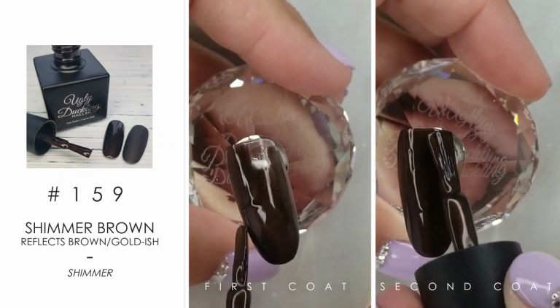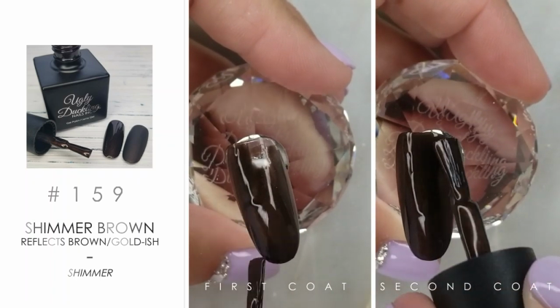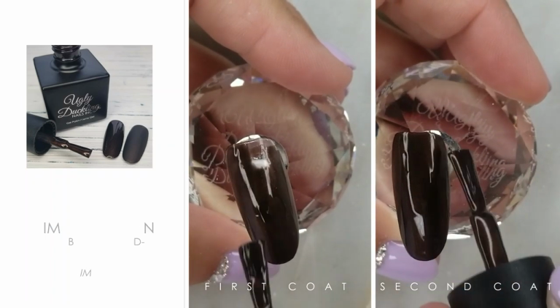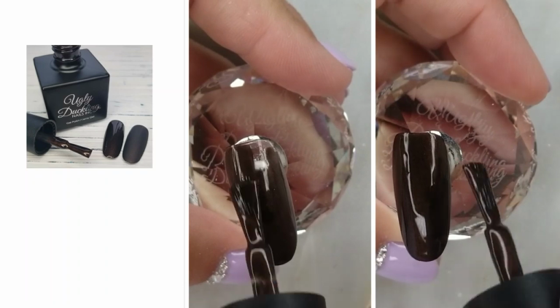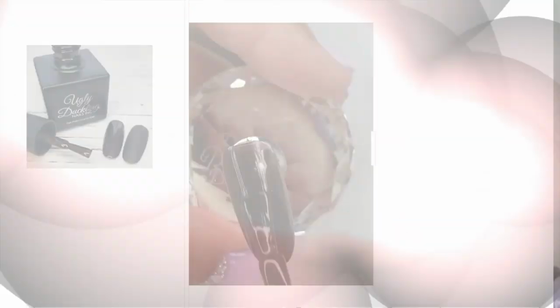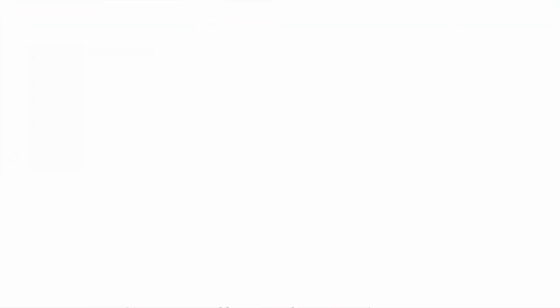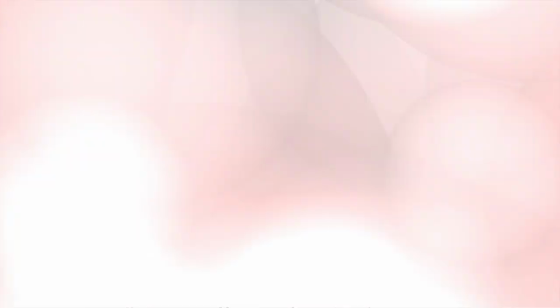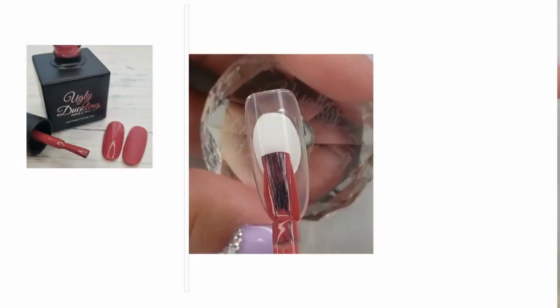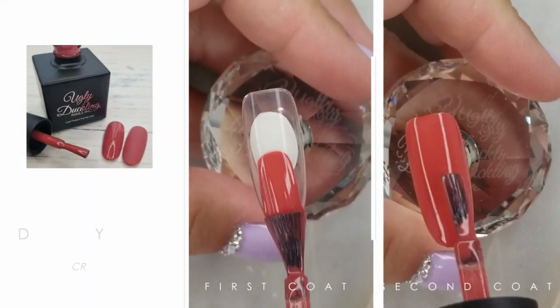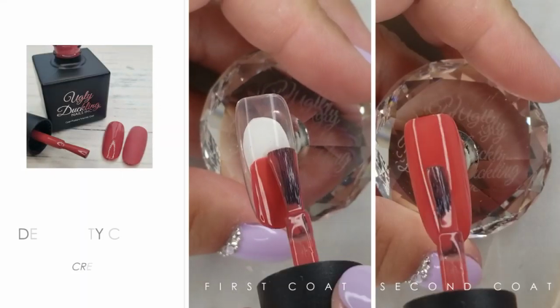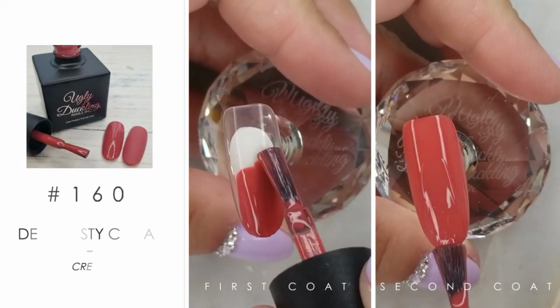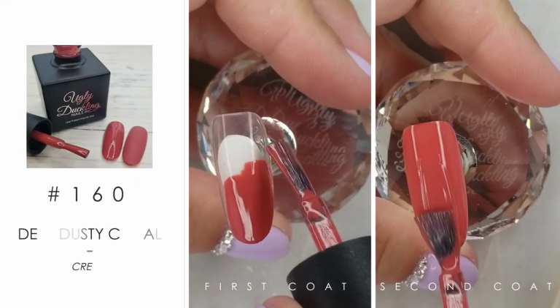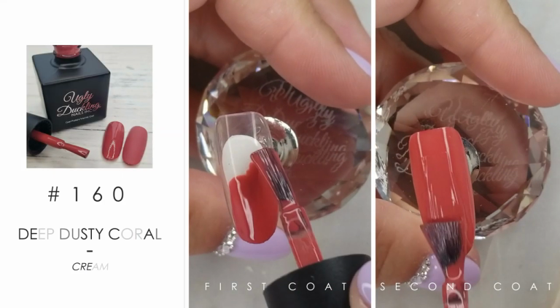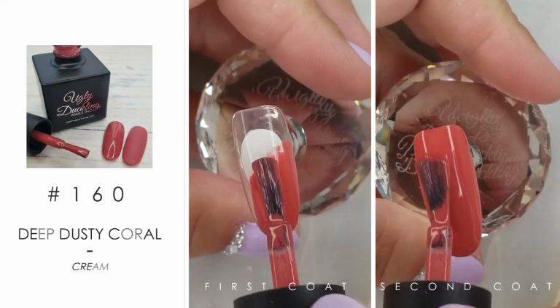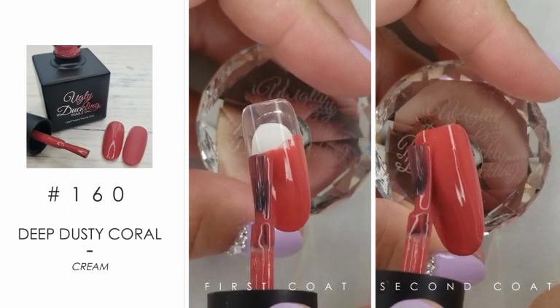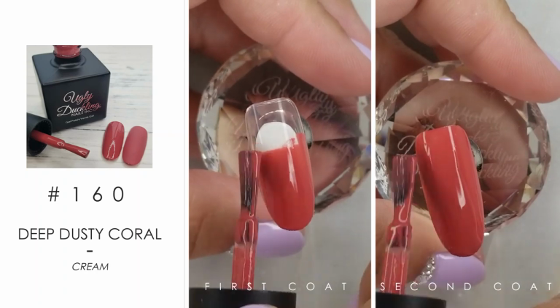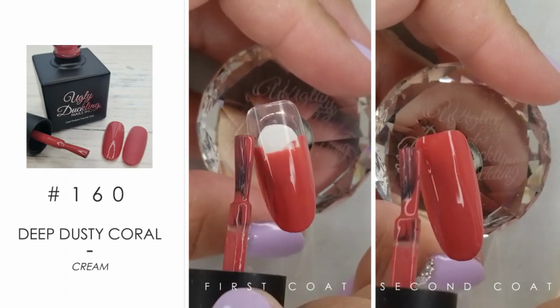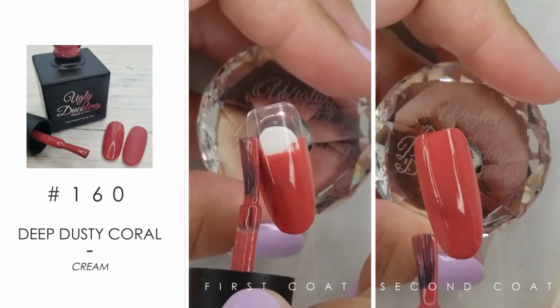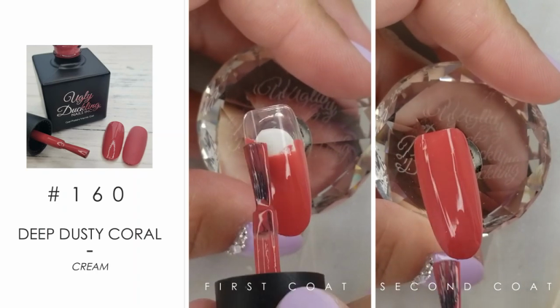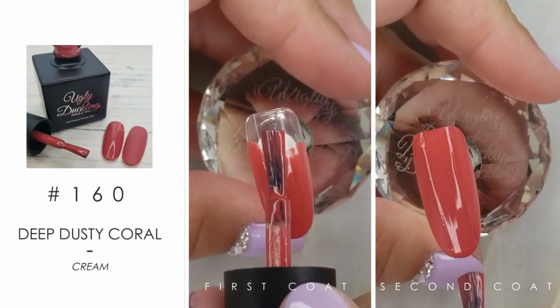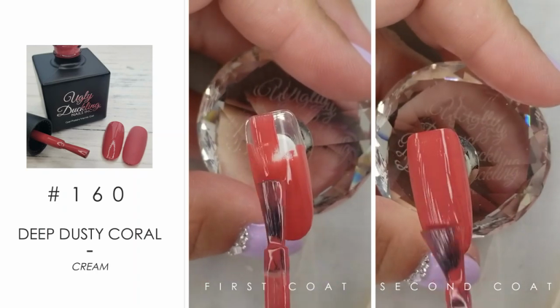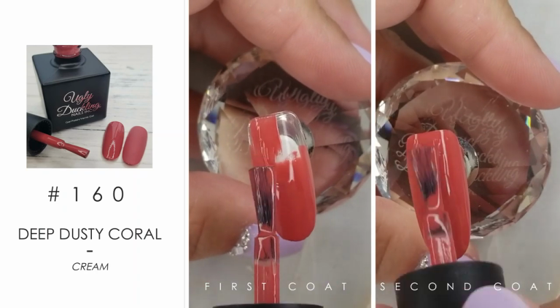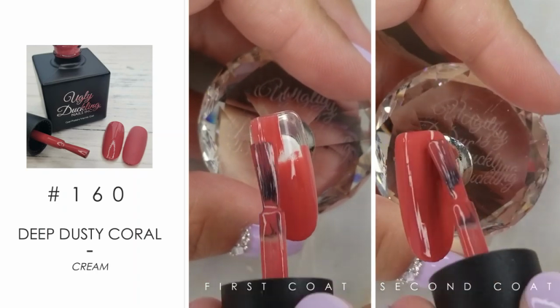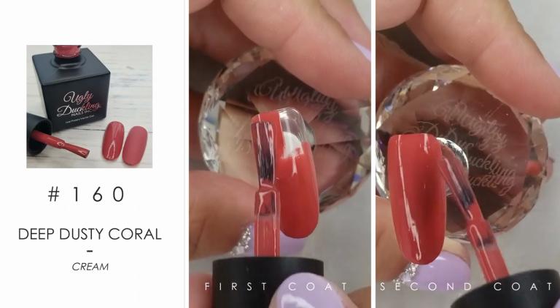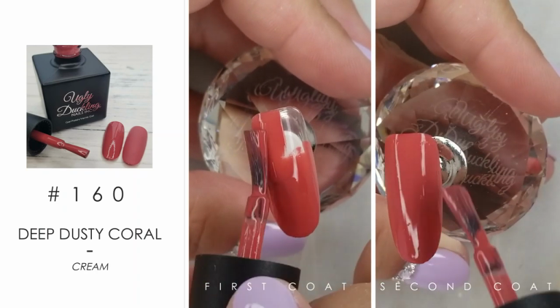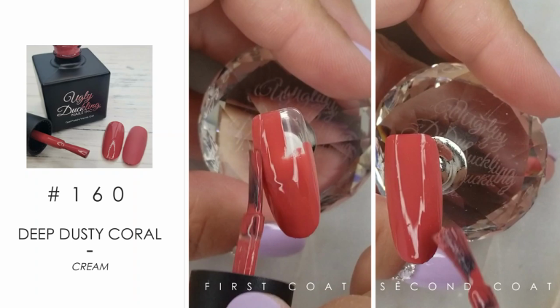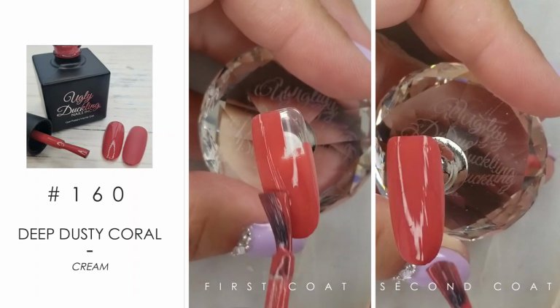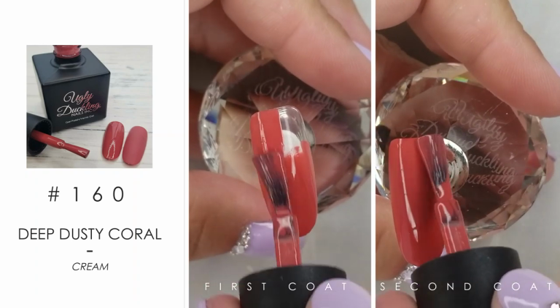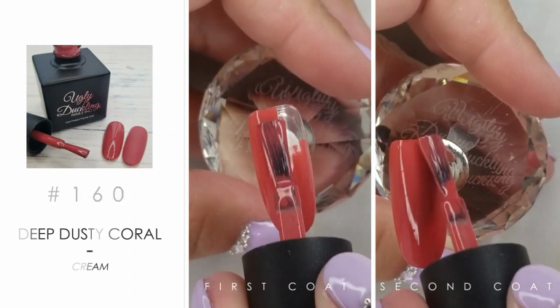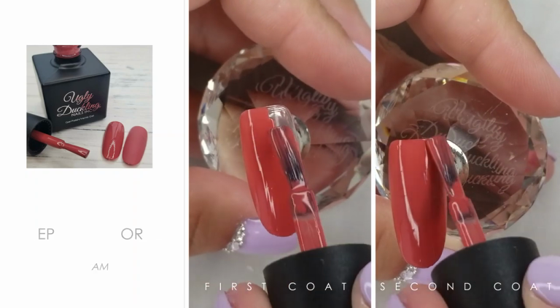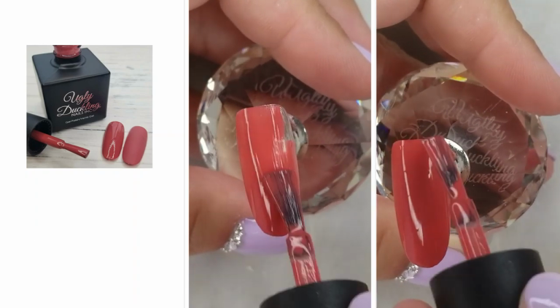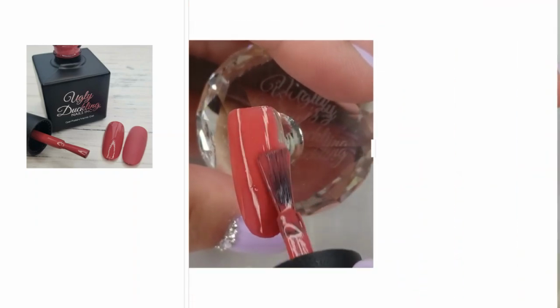We've got number 160 here. I classify this as a deep dusty coral color. I'm not too sure what you see — coral always looks different to everyone — but I see a deep dusty coral.